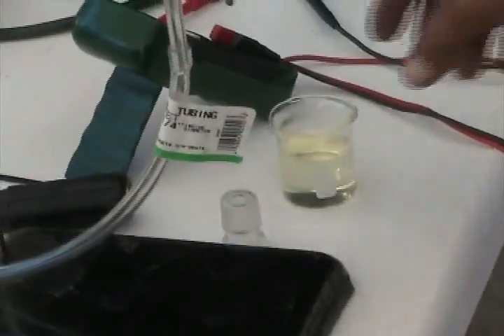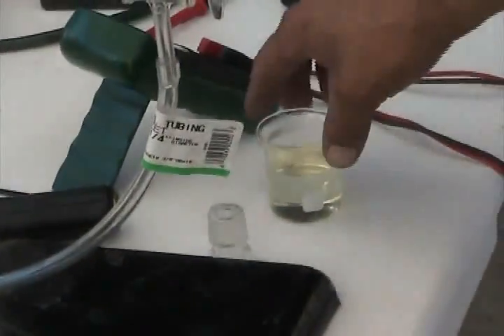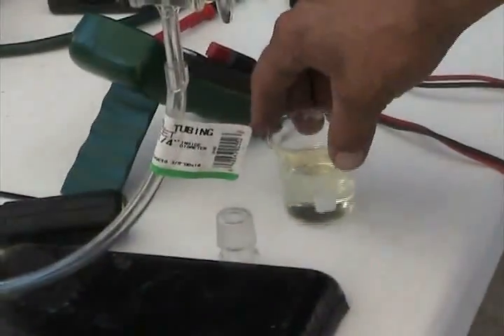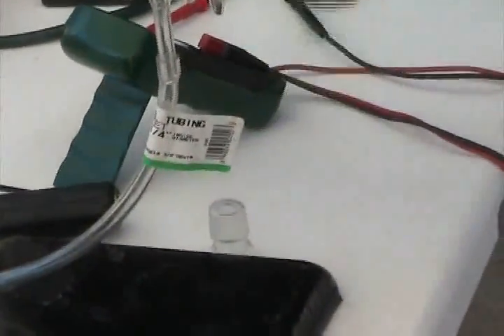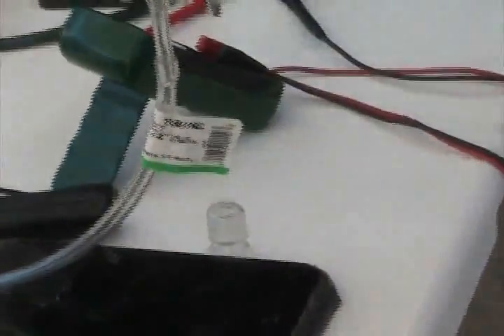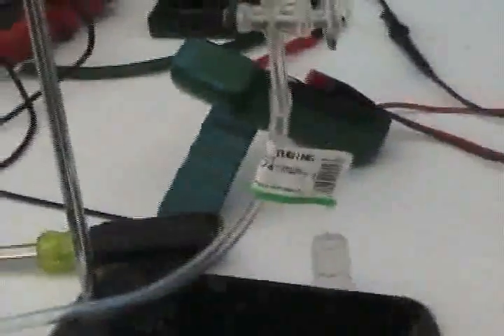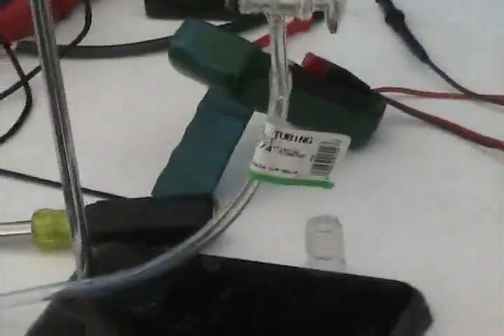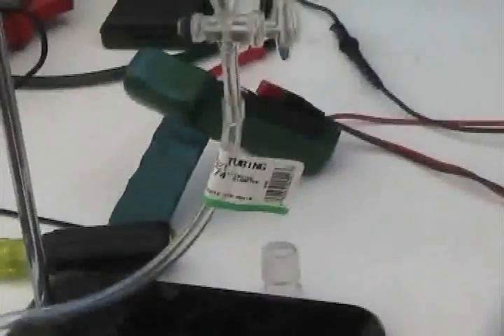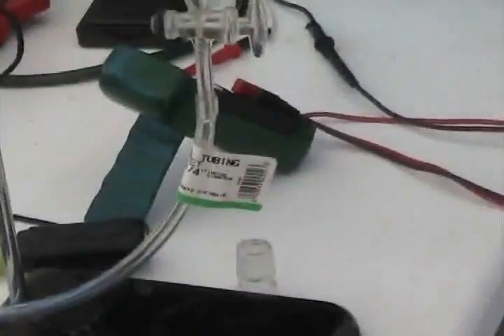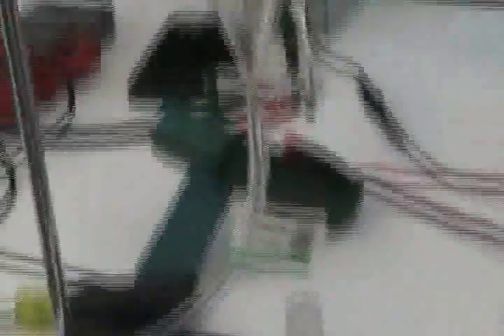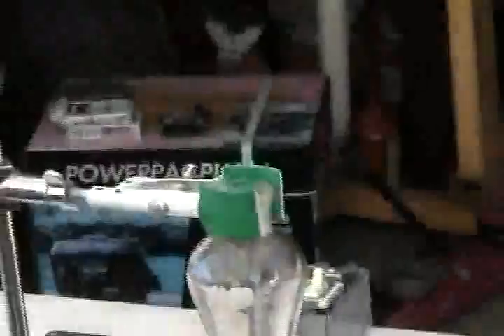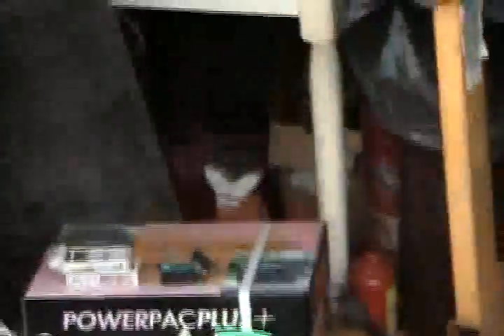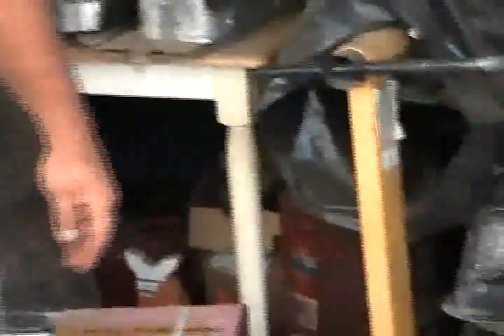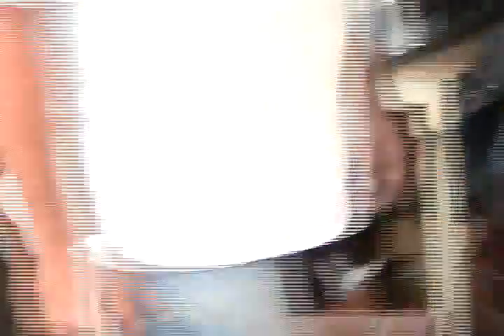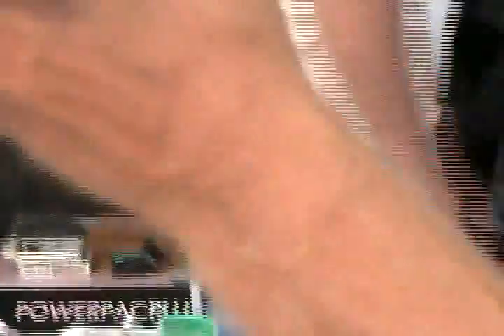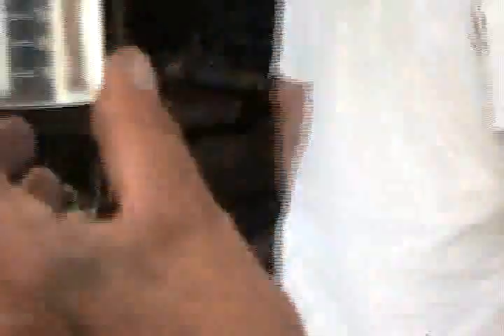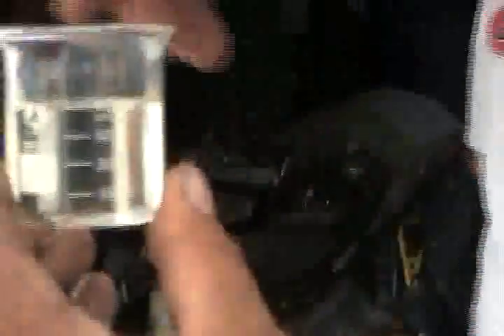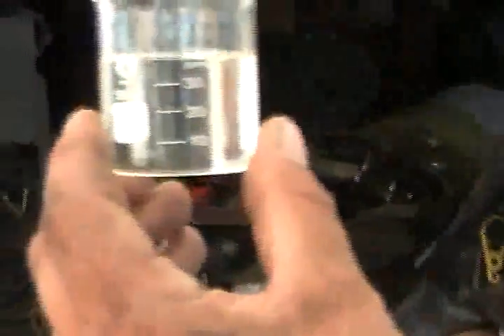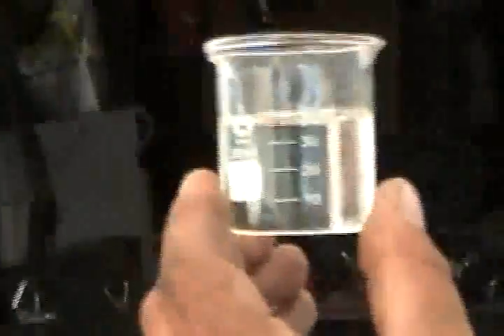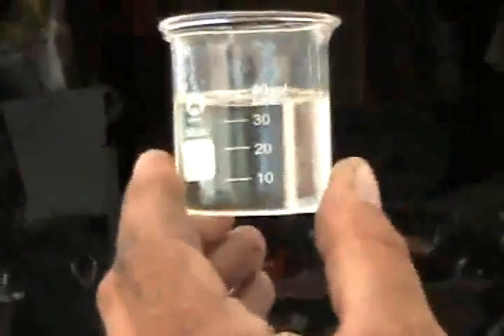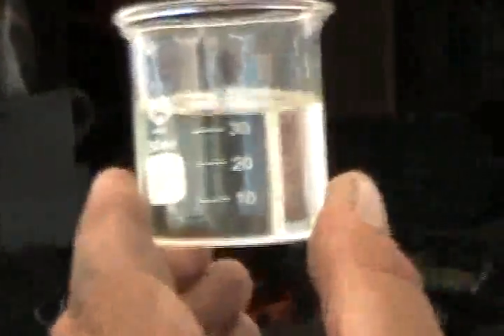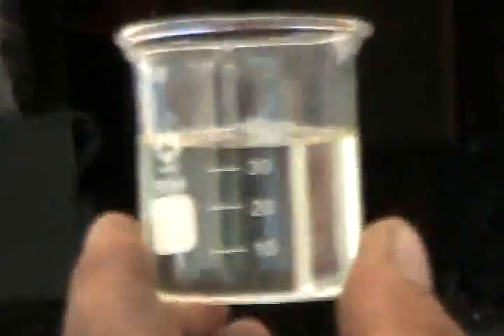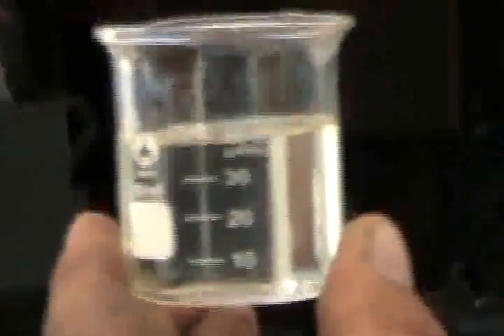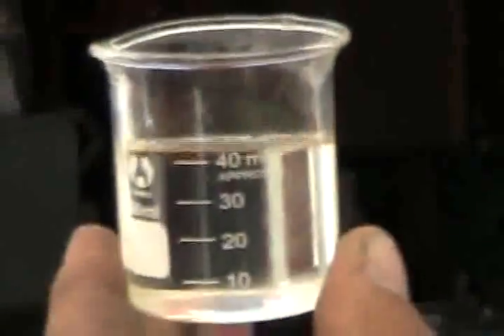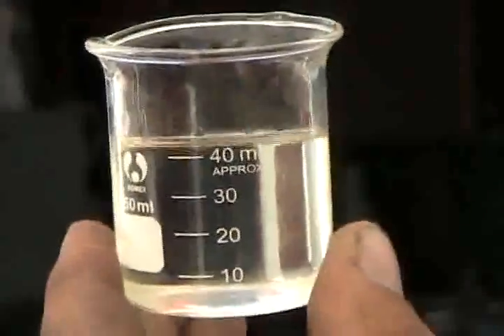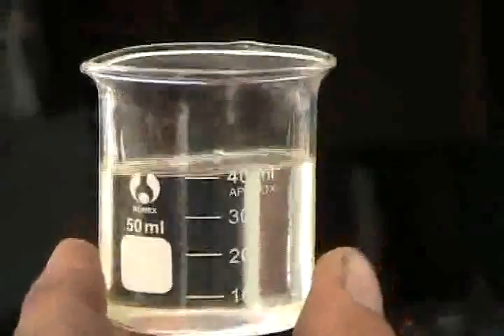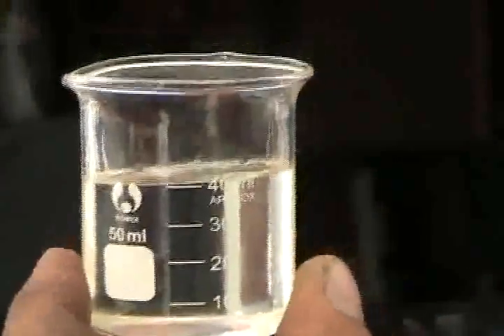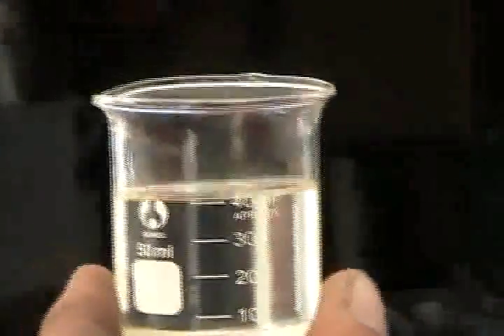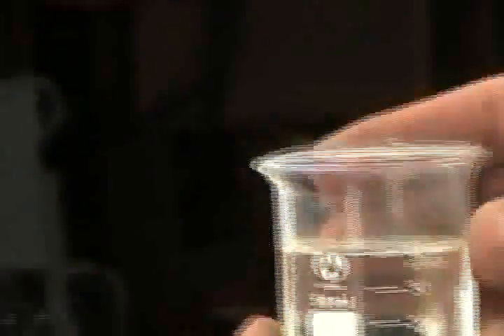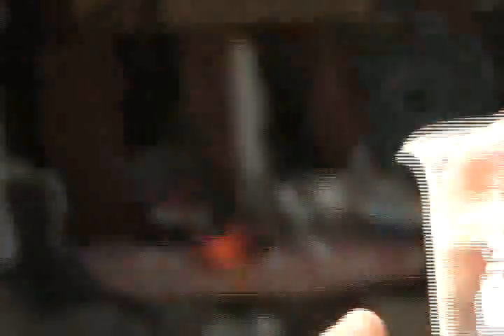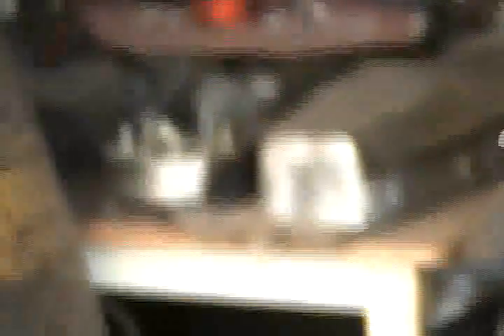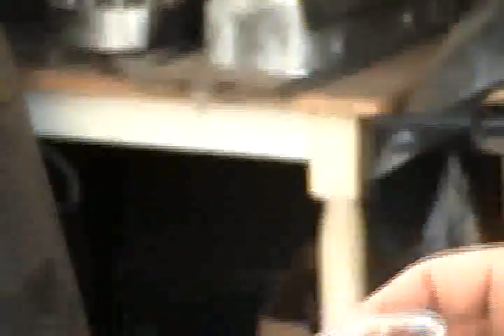Here's the 40 milliliters of gasoline — there's a beaker right there. Let me get my thumb out of the way. I don't know if you can see the 40, but that's it right there. Pour that into here.